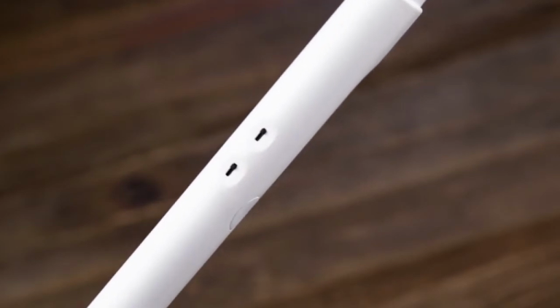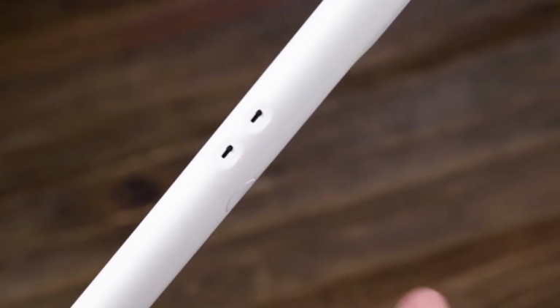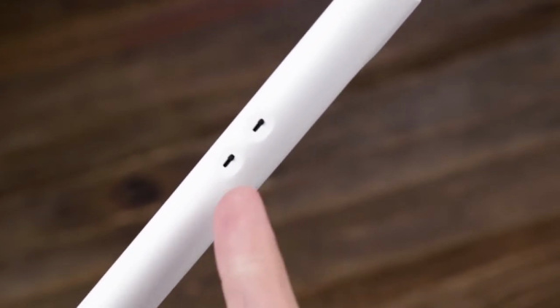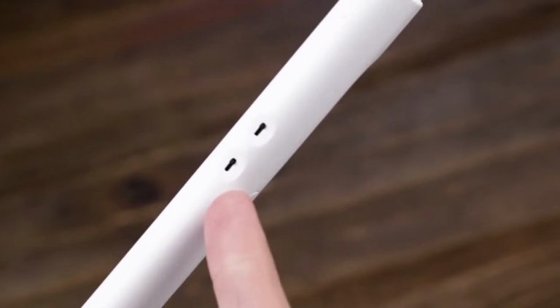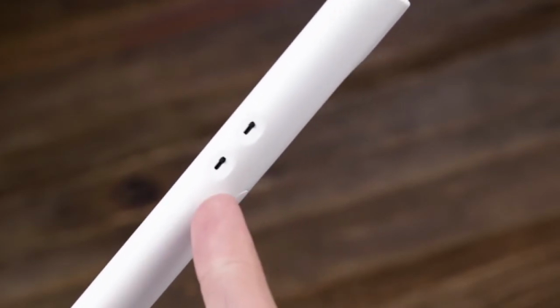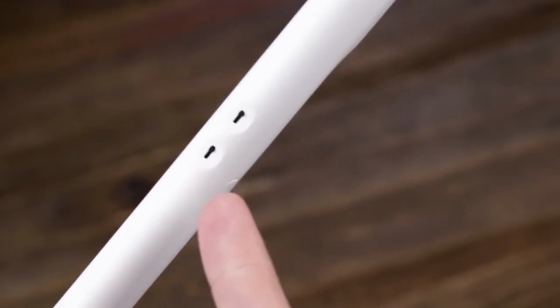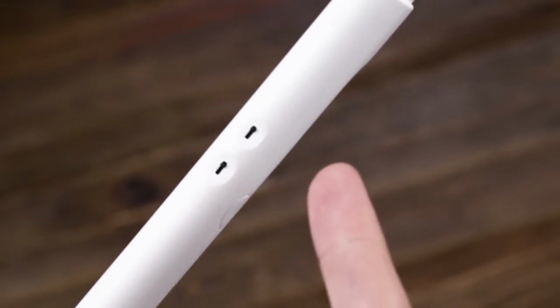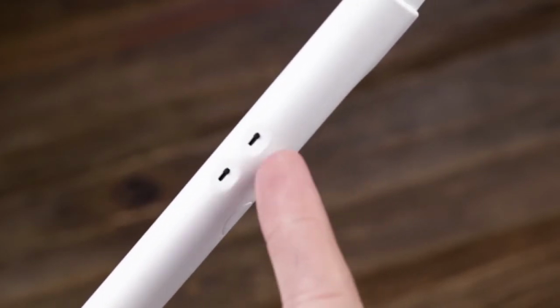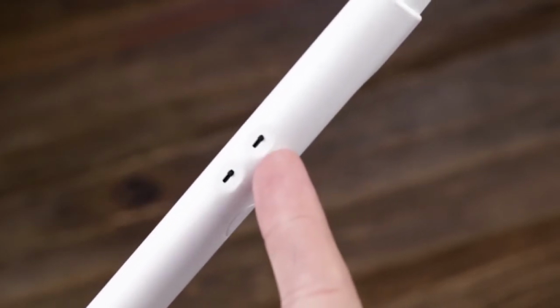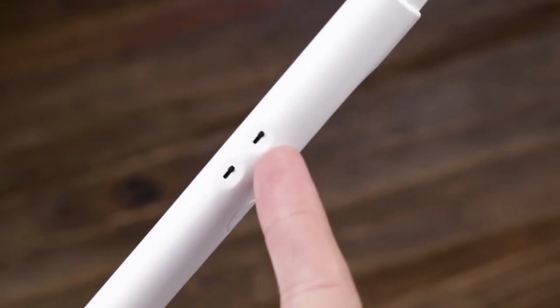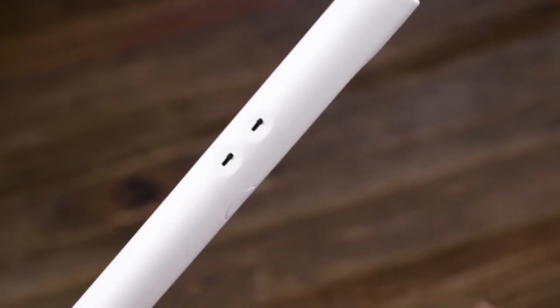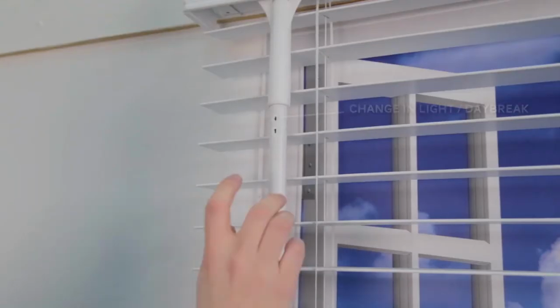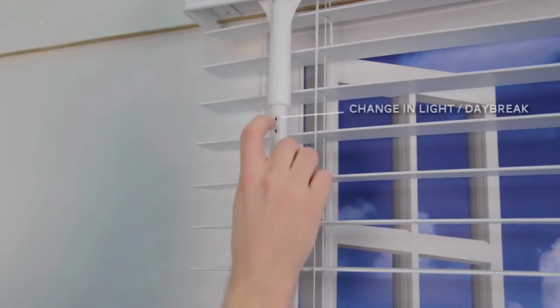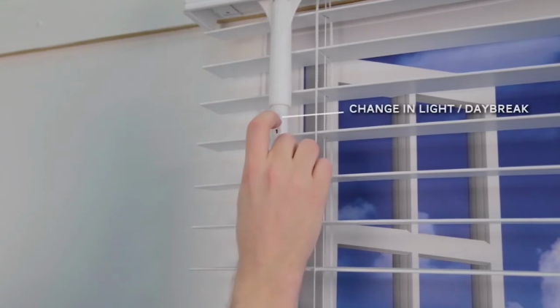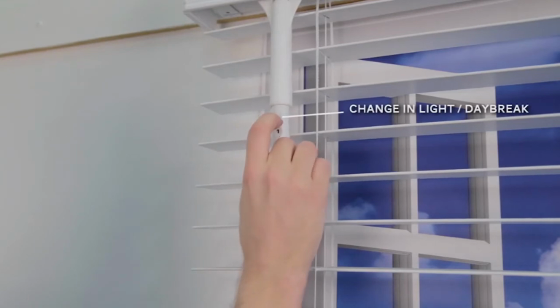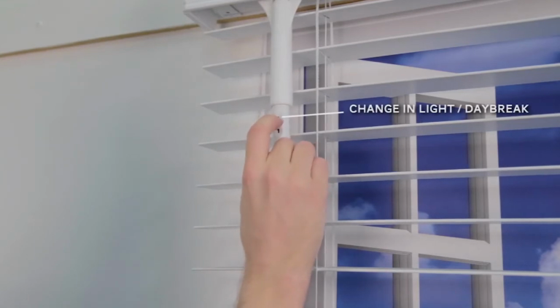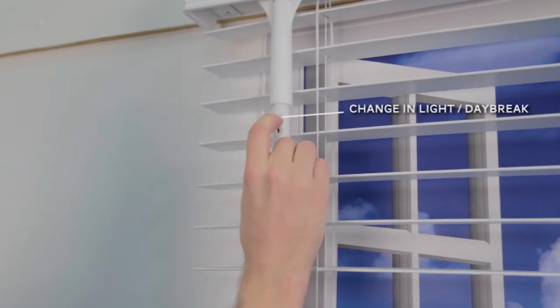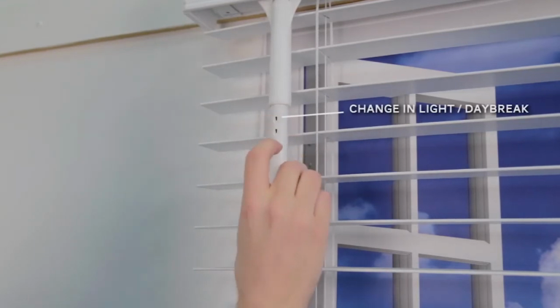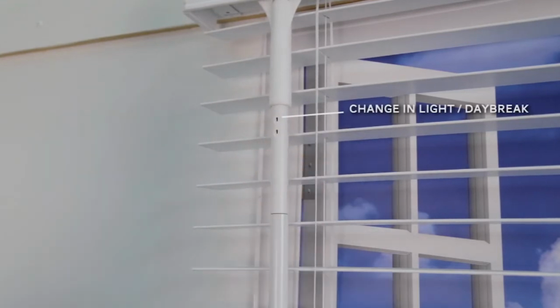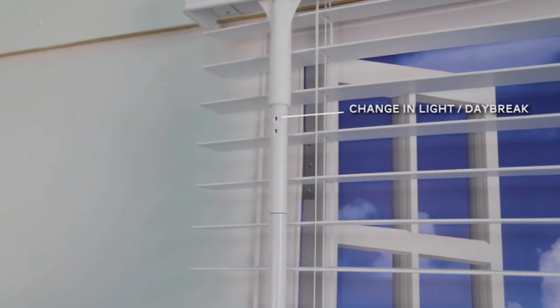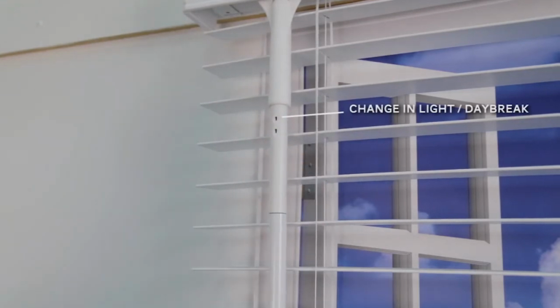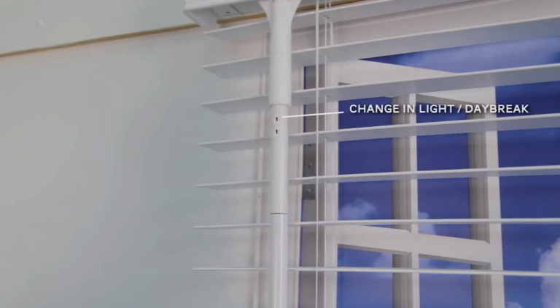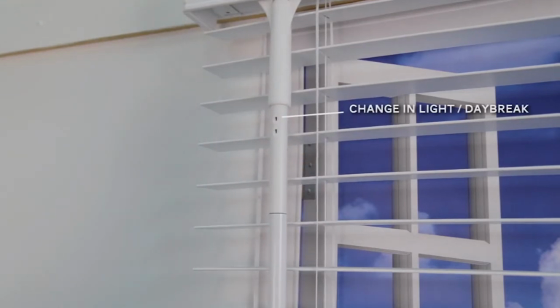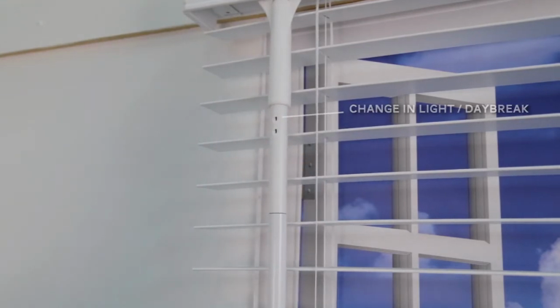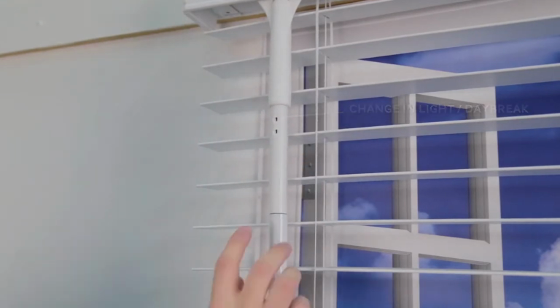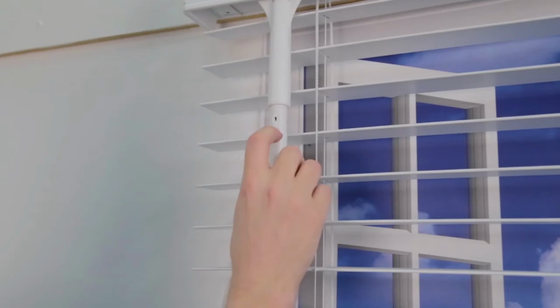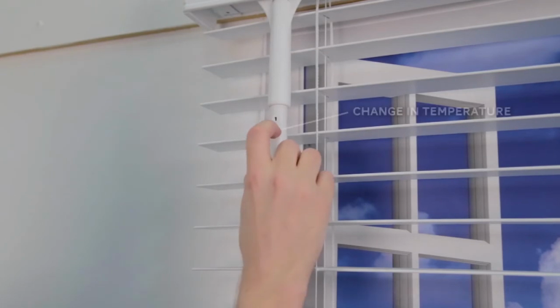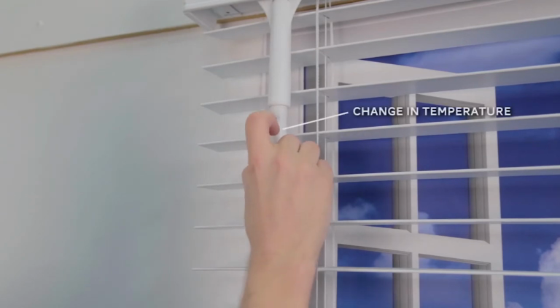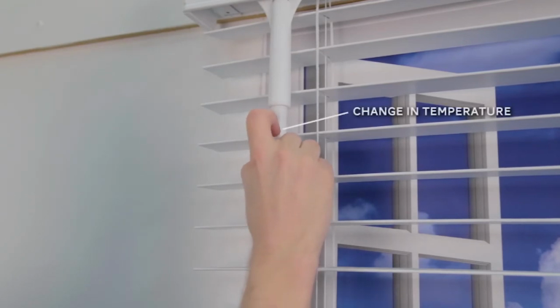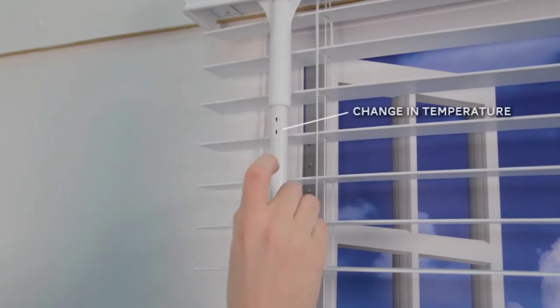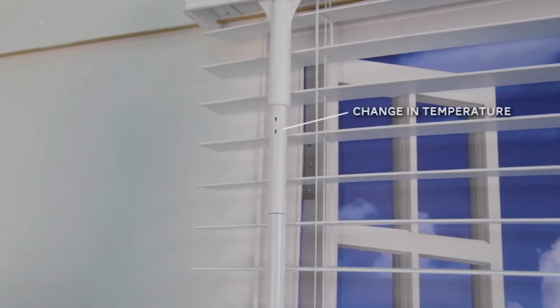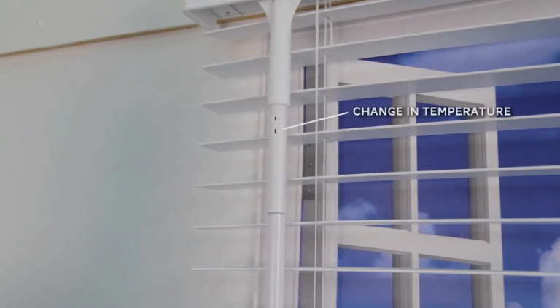Located on the front of the eWand are two sensor switches. The top switch controls the eWand's actions when there is a change in light, such as daybreak. The bottom switch controls actions when there is a change in temperature.